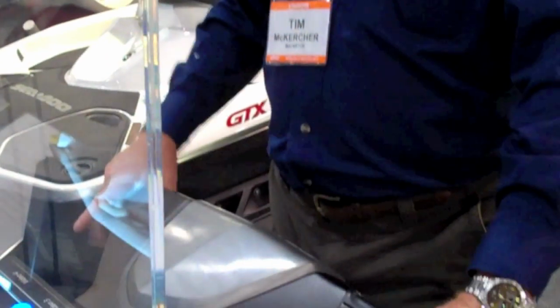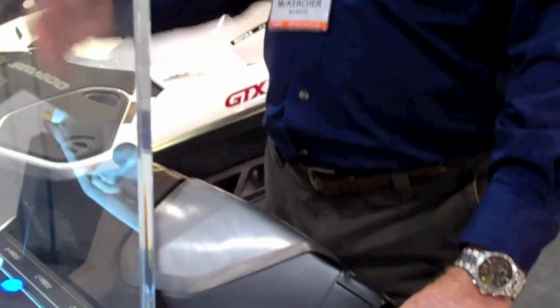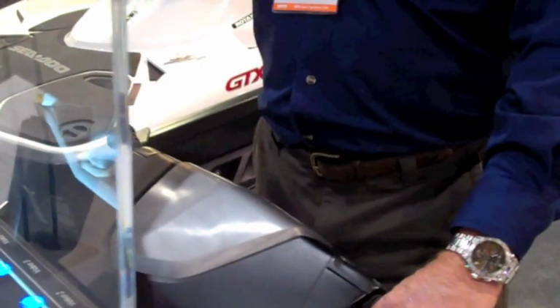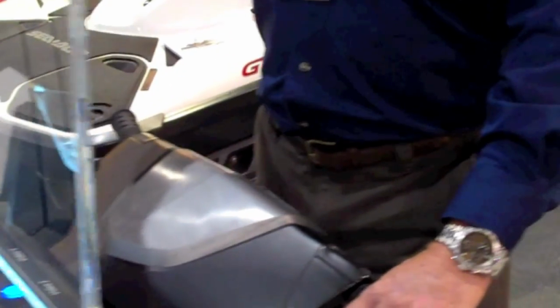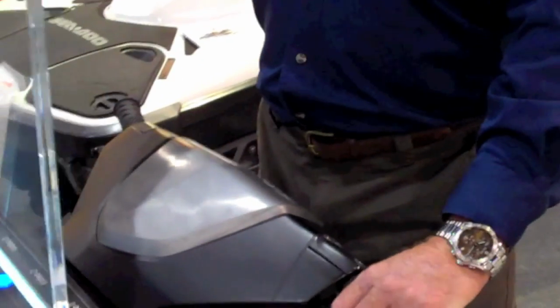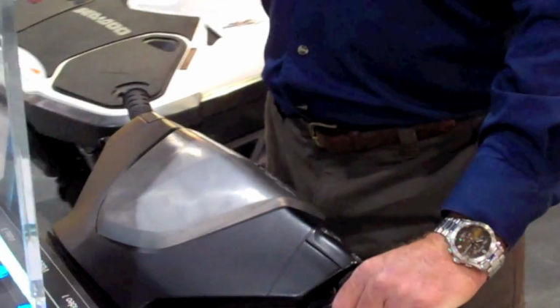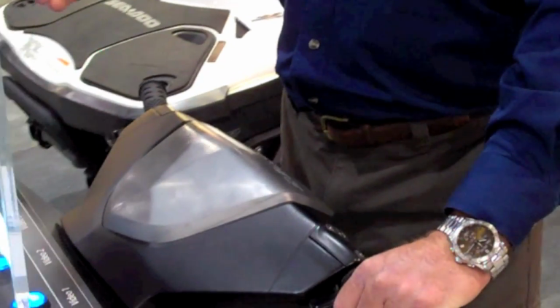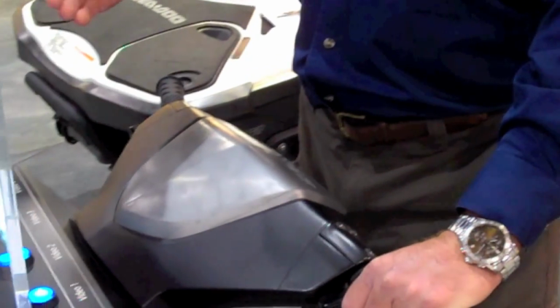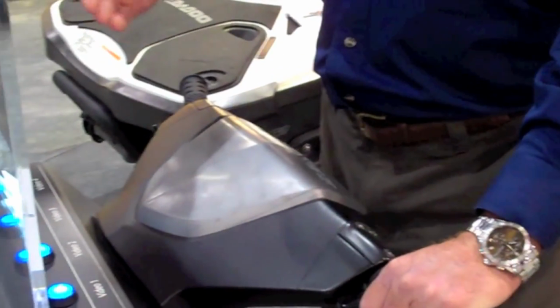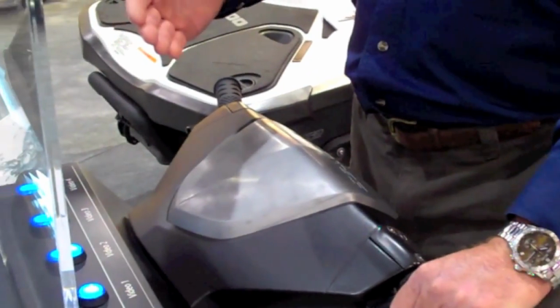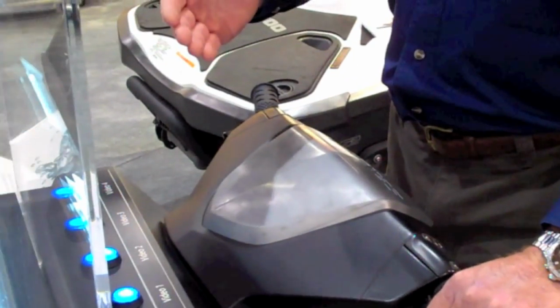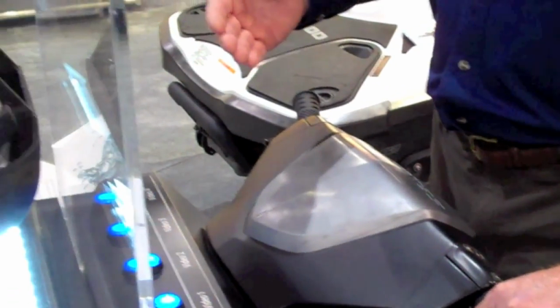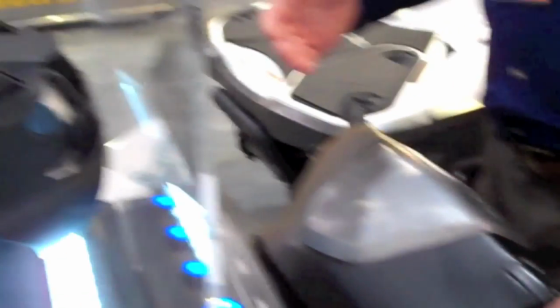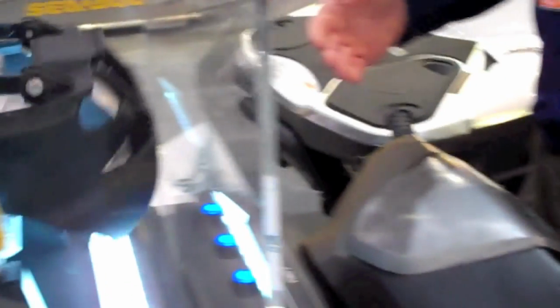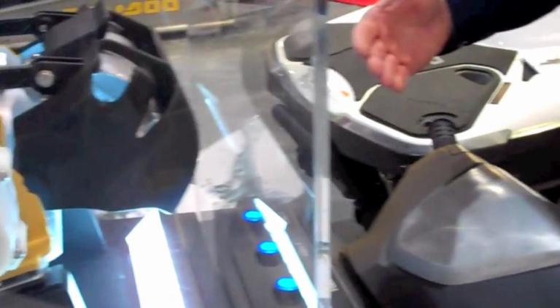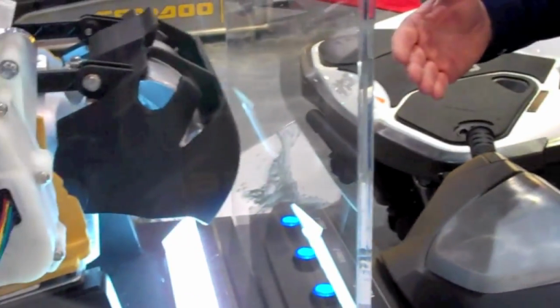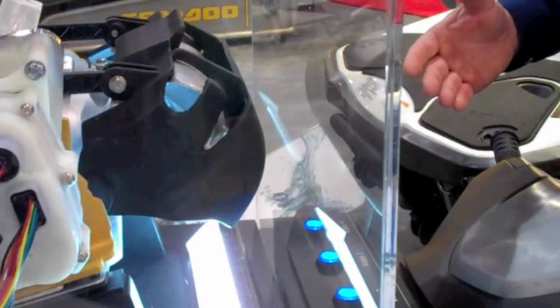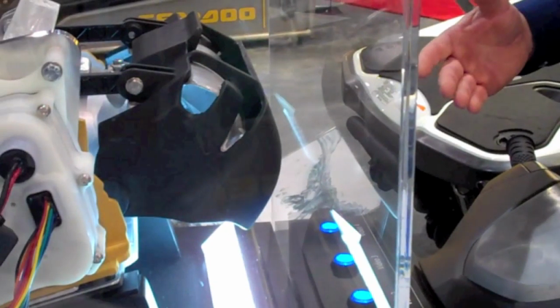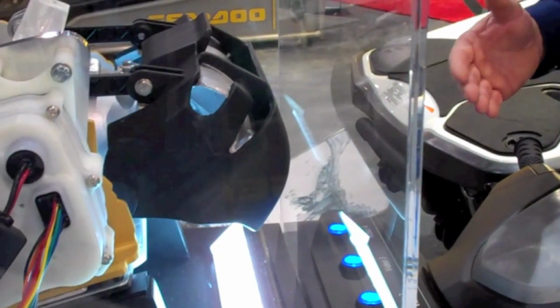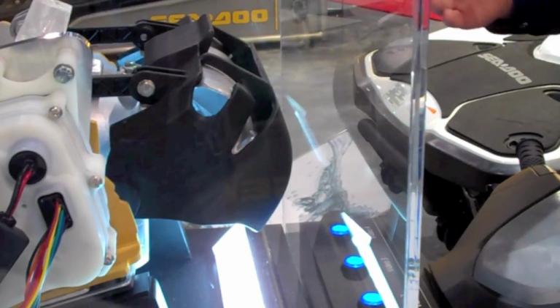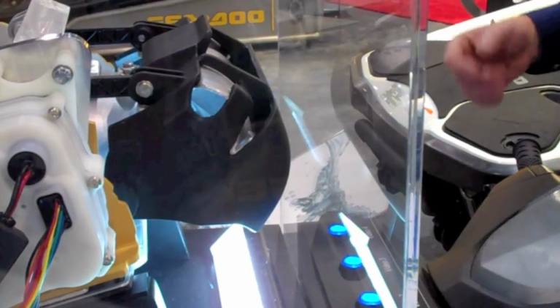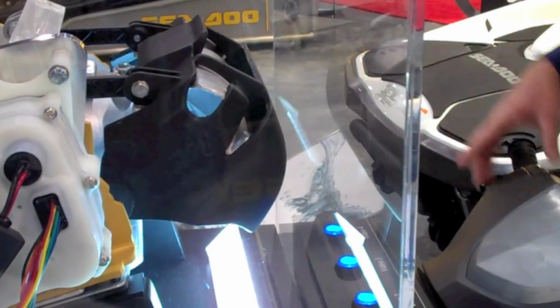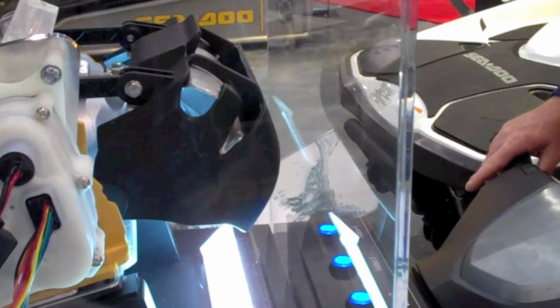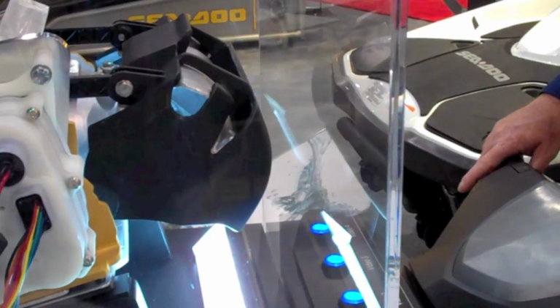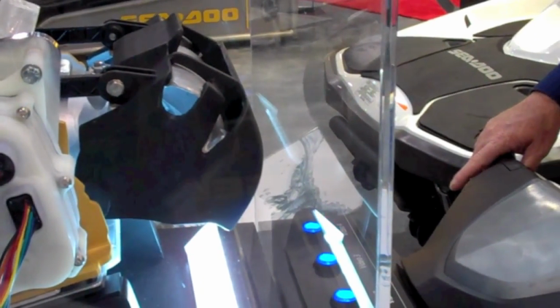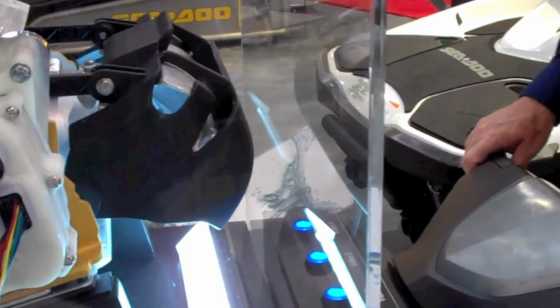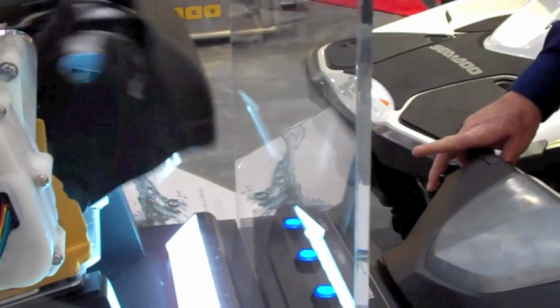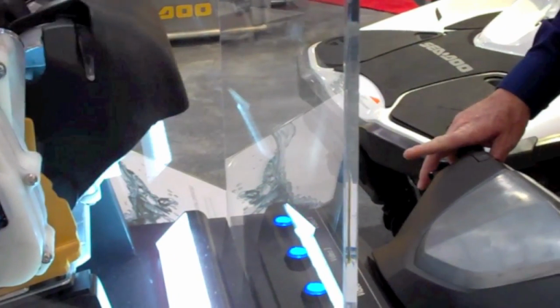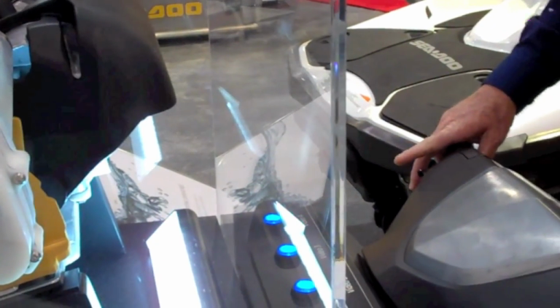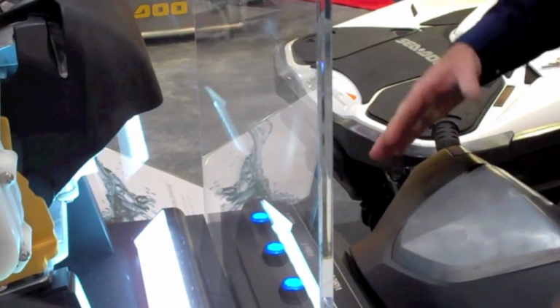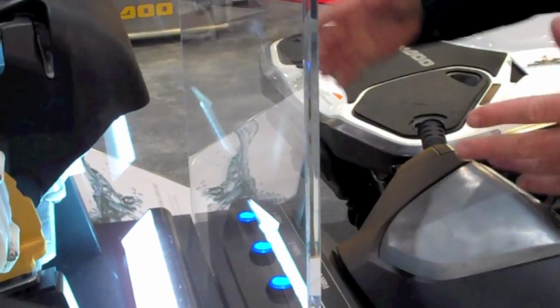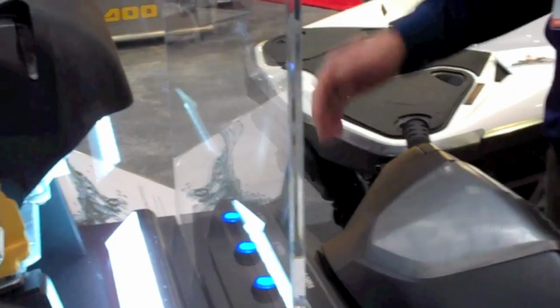To go in reverse, you simply pull the lever all the way in. To be in neutral, you let it go. And then to go in forward, you simply tap the throttle lever and away you go.